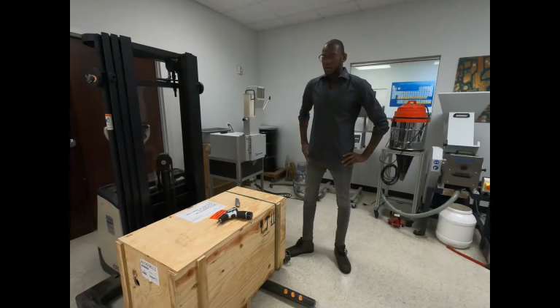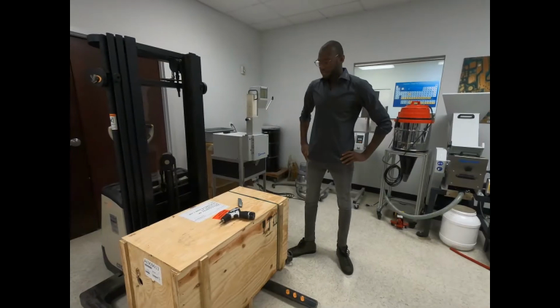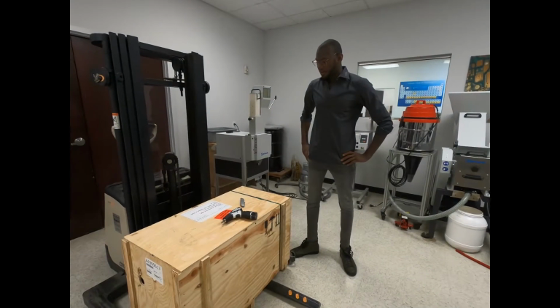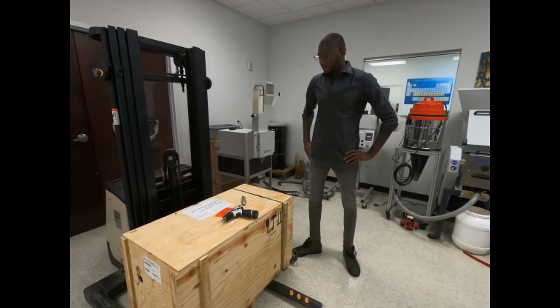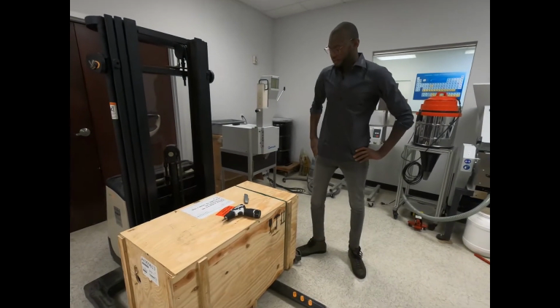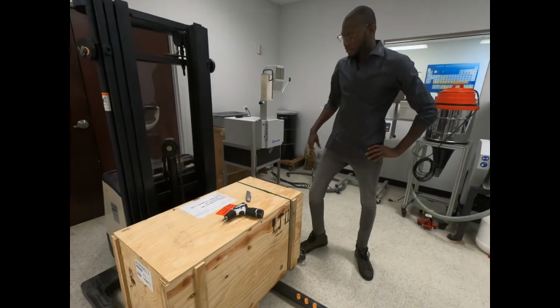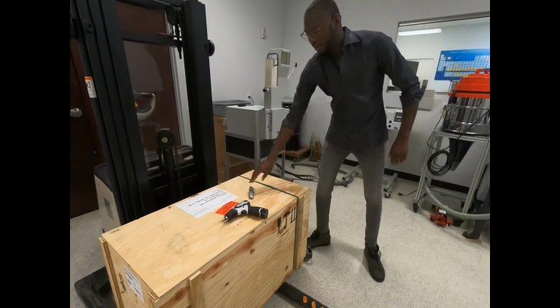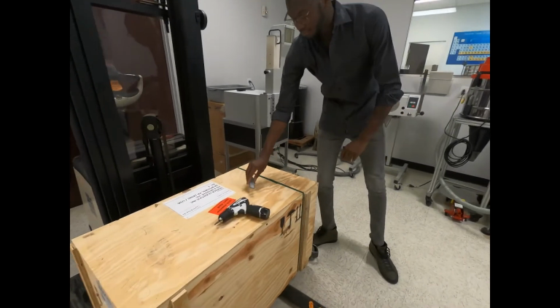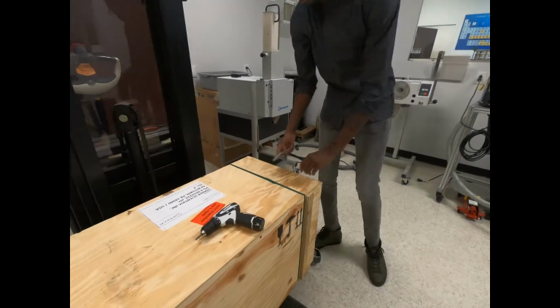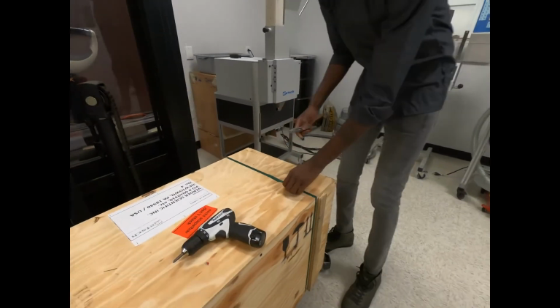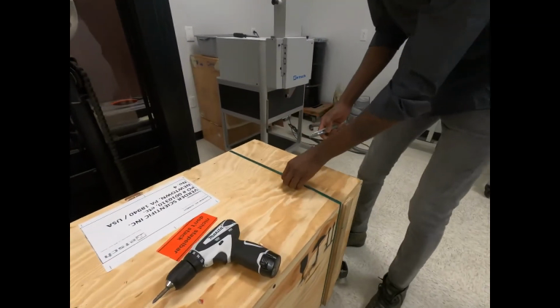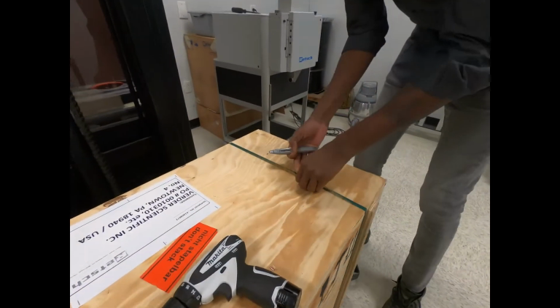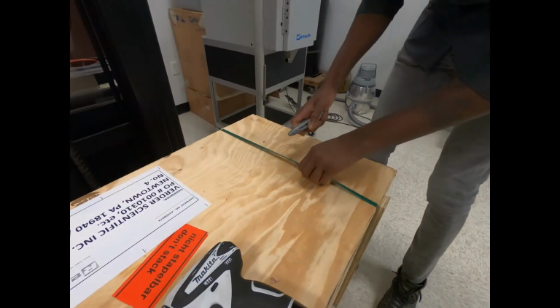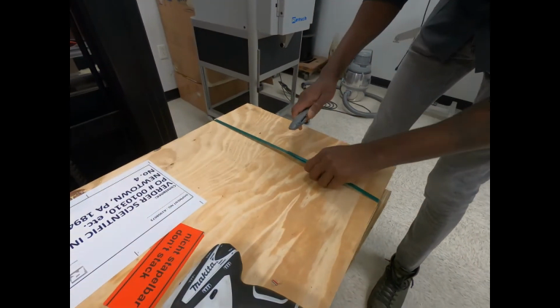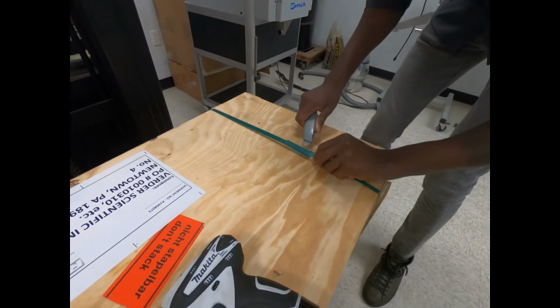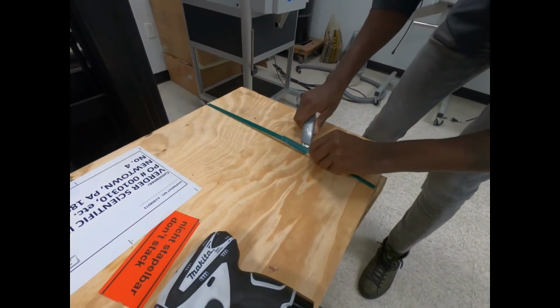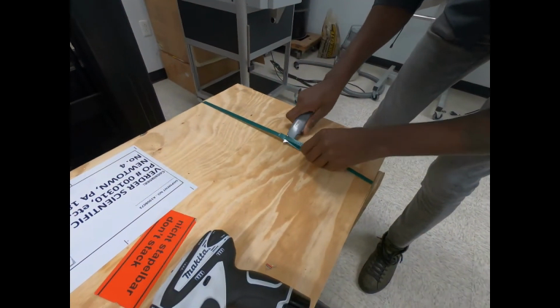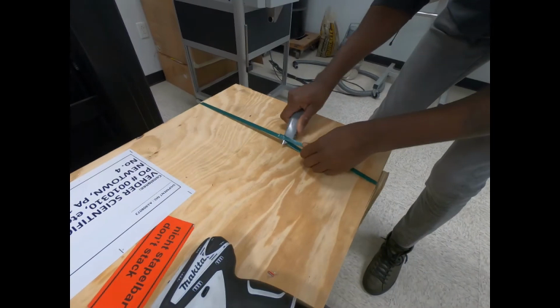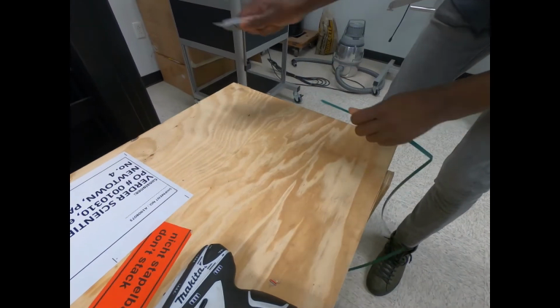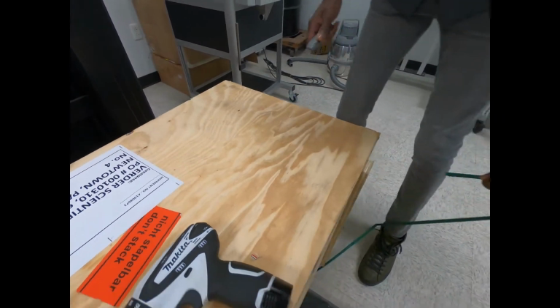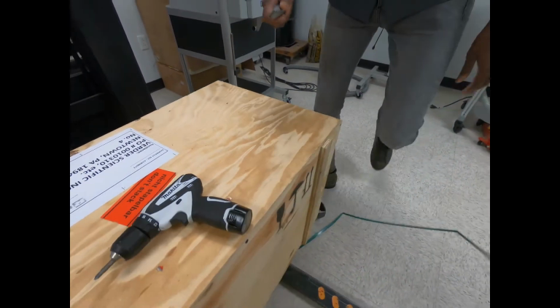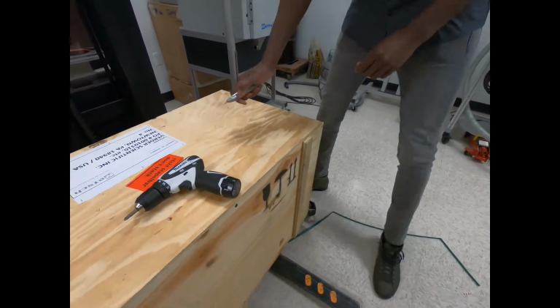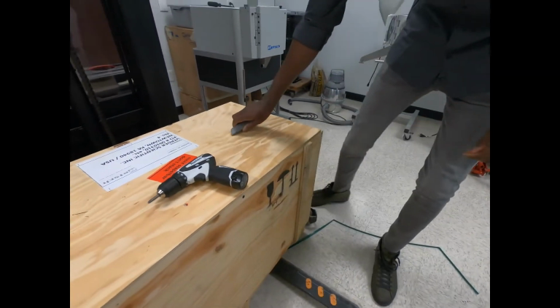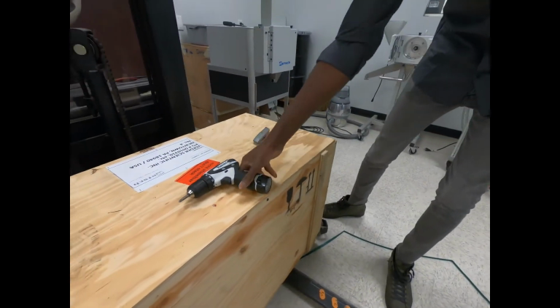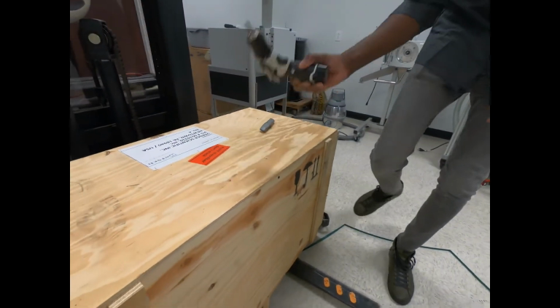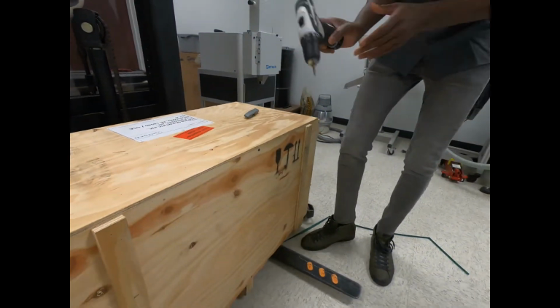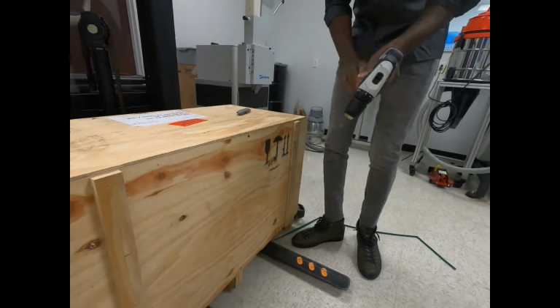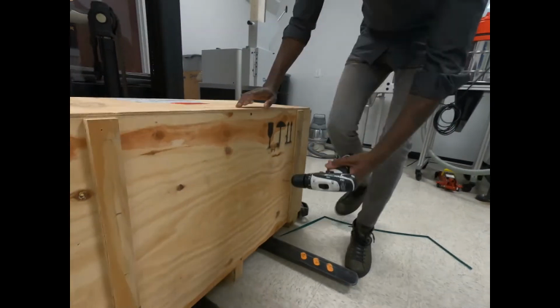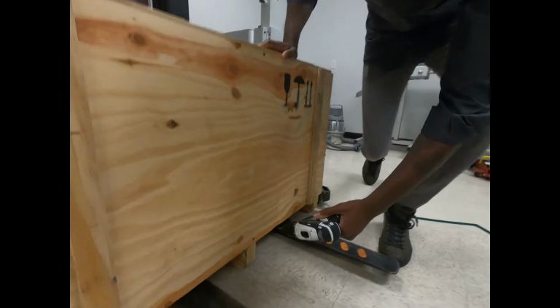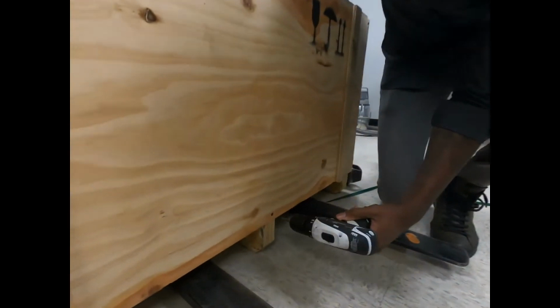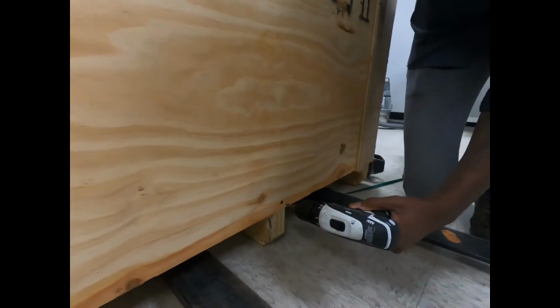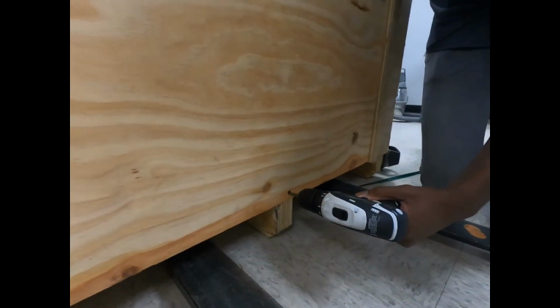To start unboxing, you're going to want to begin by cutting off these green straps, and then take your power drill and unscrew these screws on the bottom.